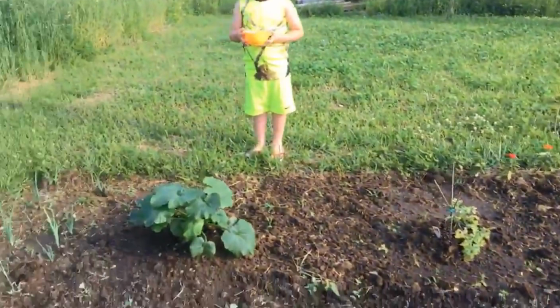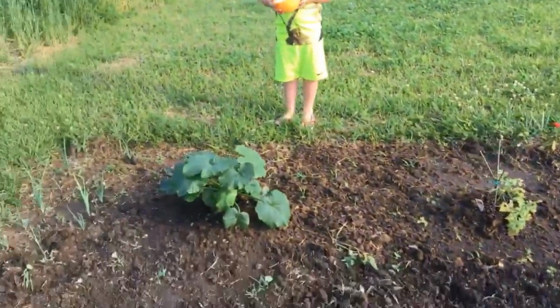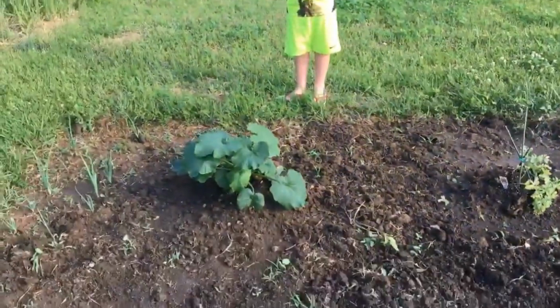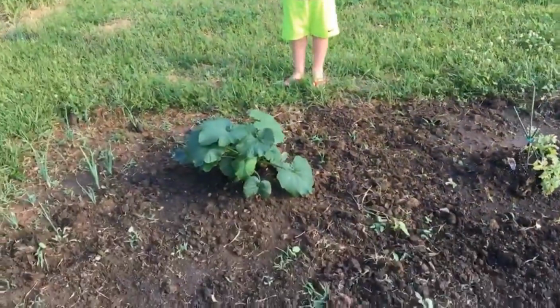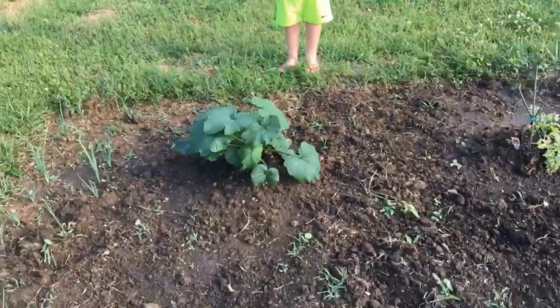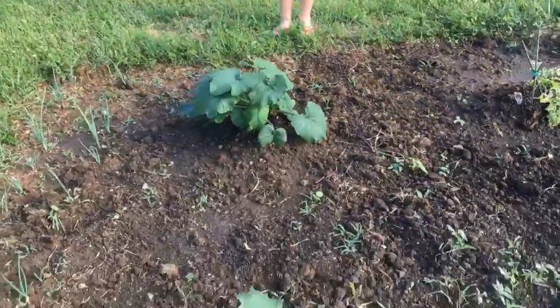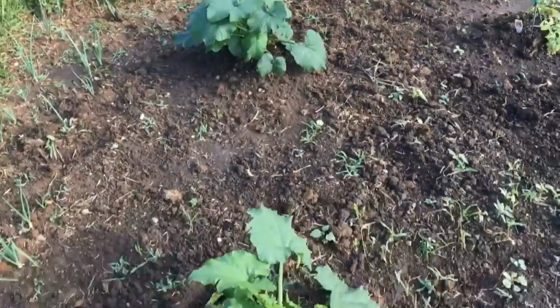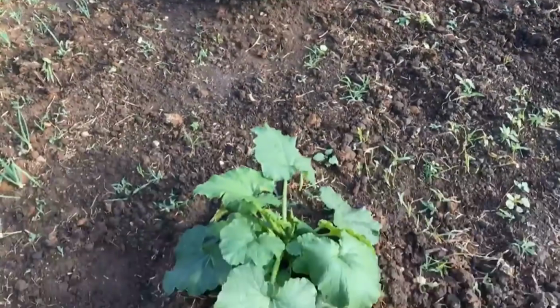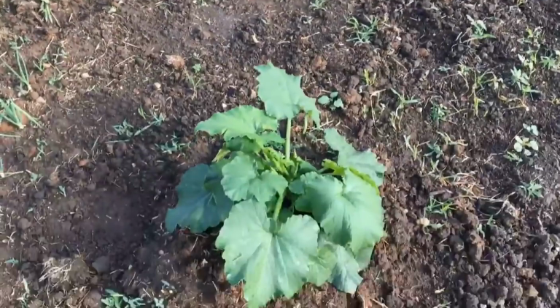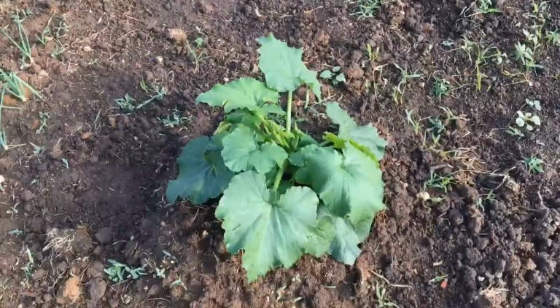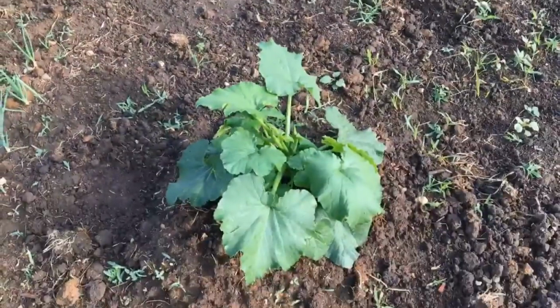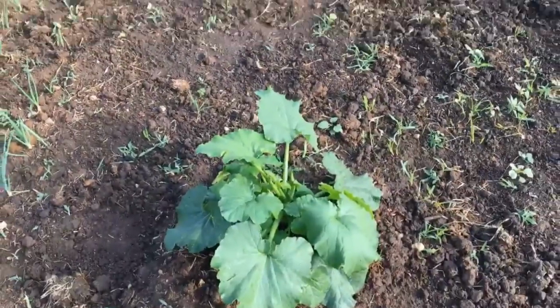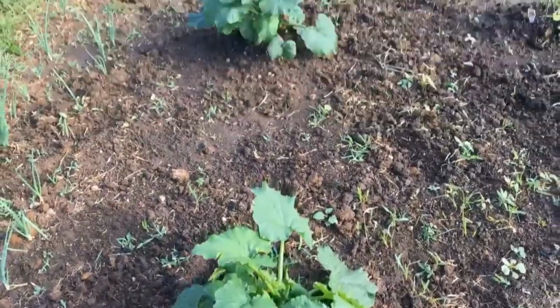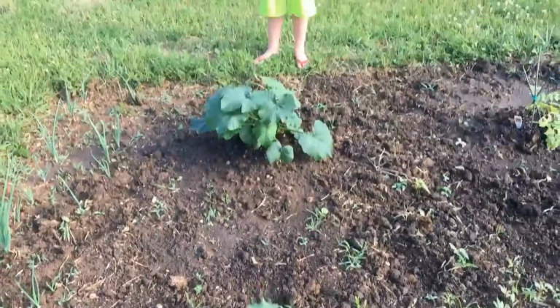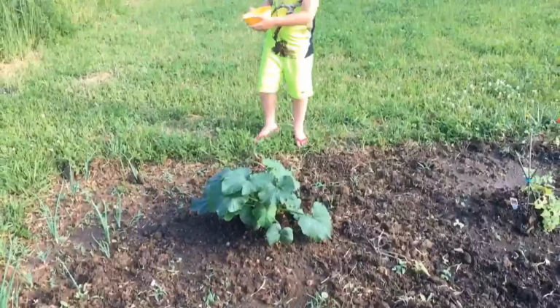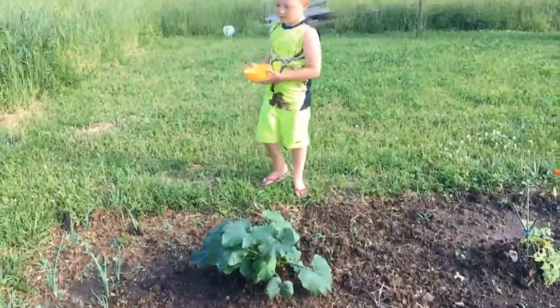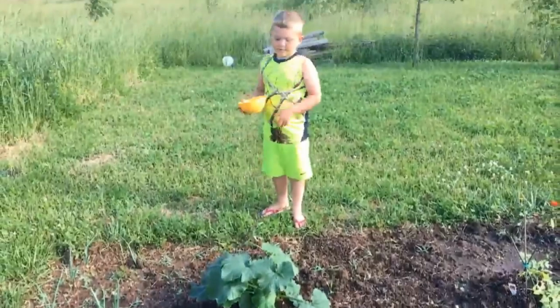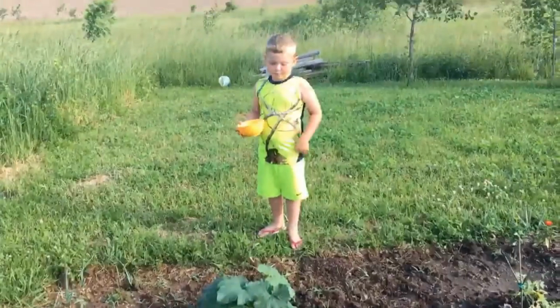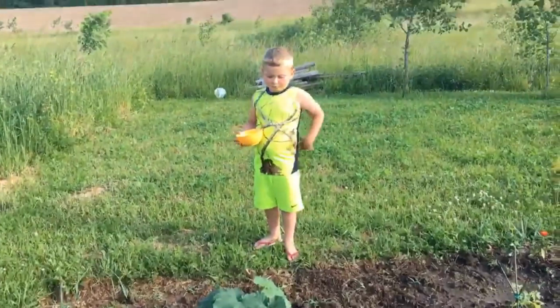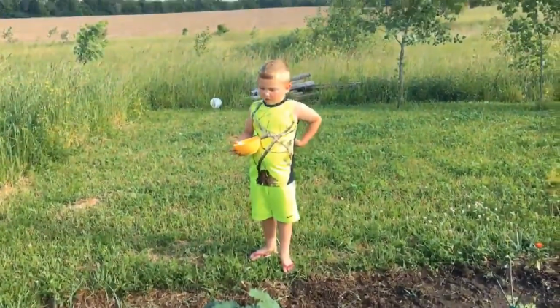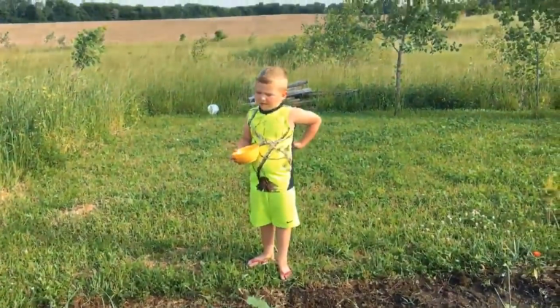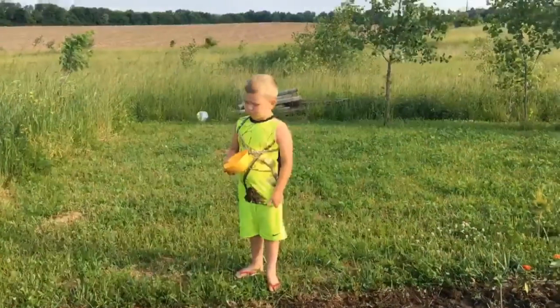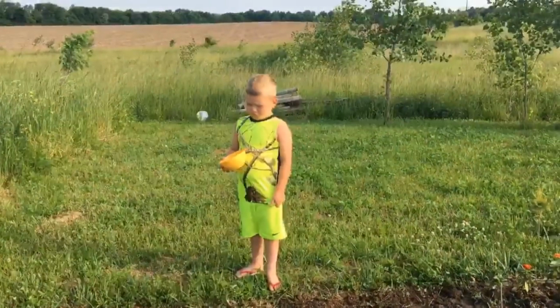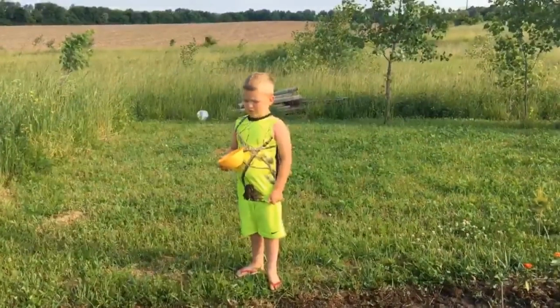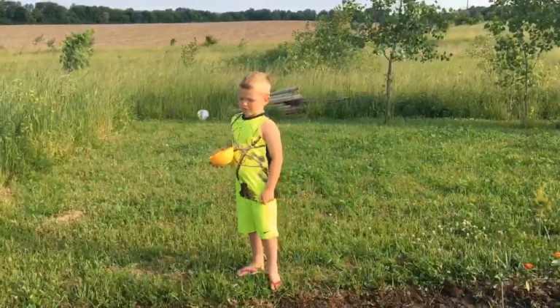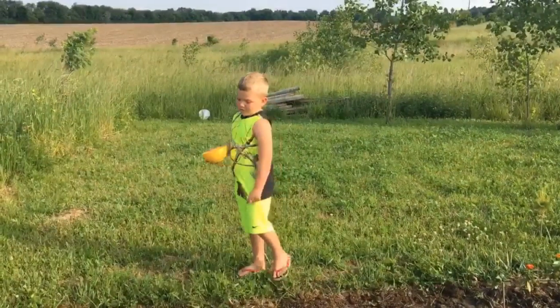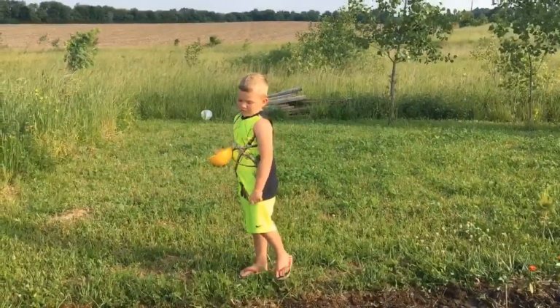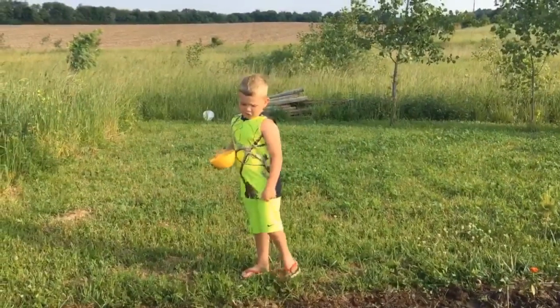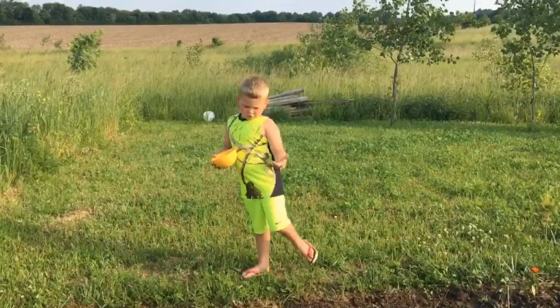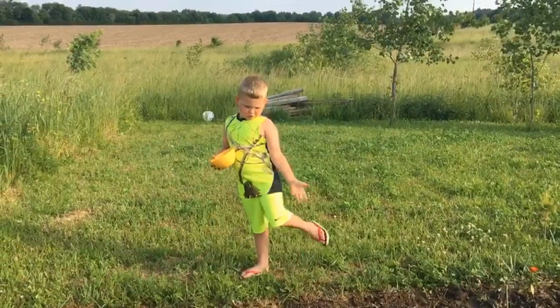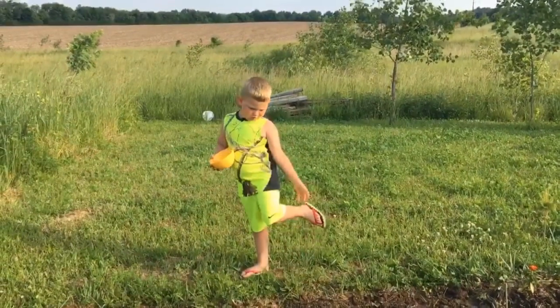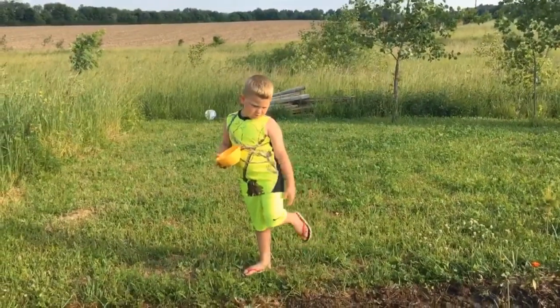What are these big things? Zucchinis. Yes! What do we make with zucchinis that we love? Zoodles!